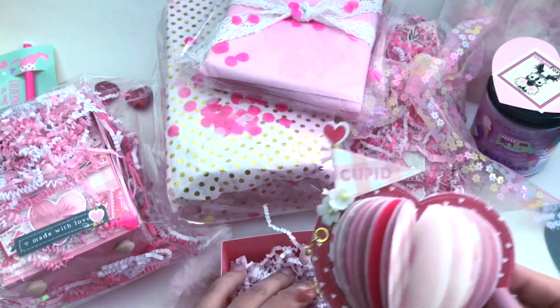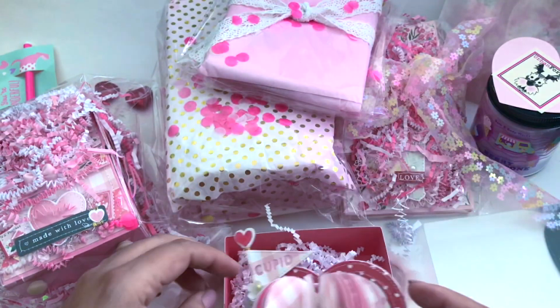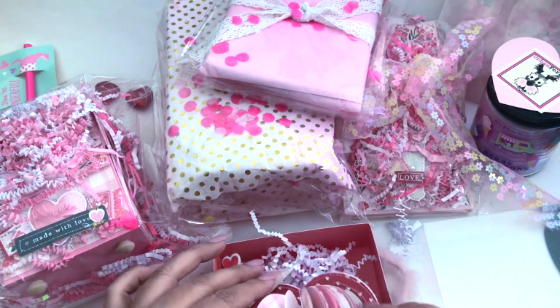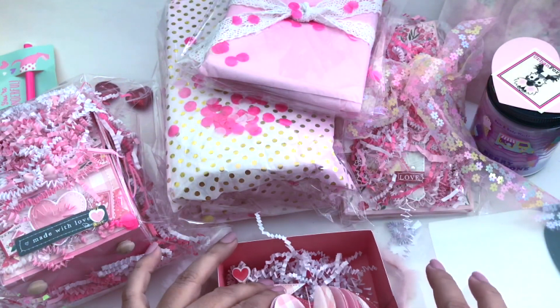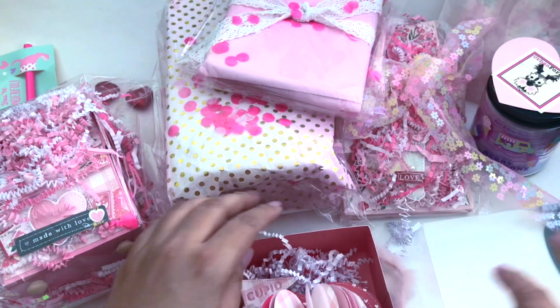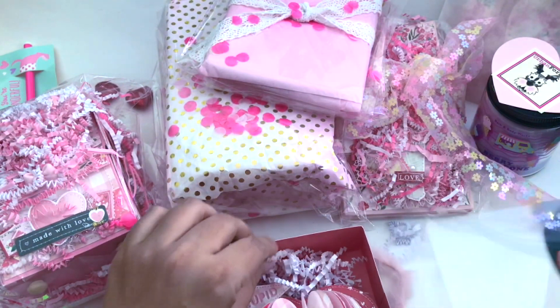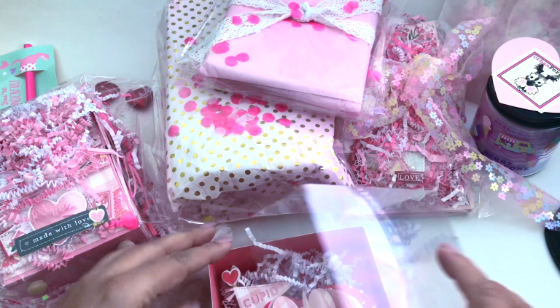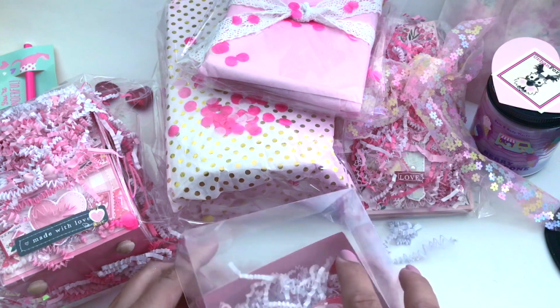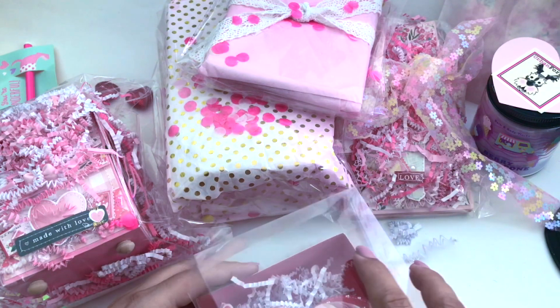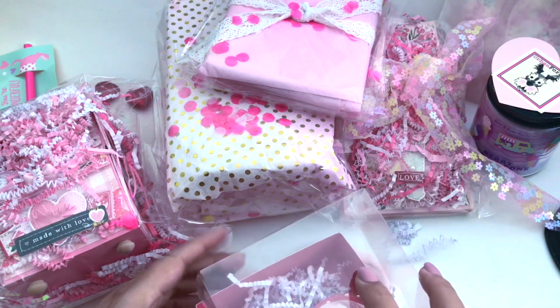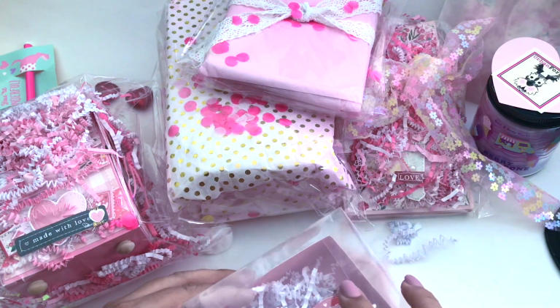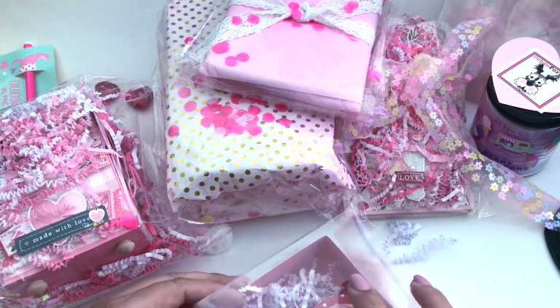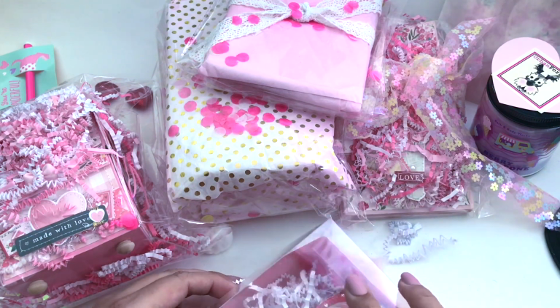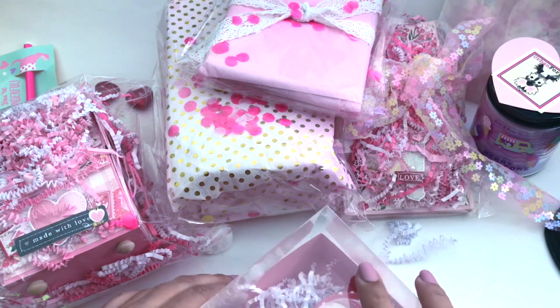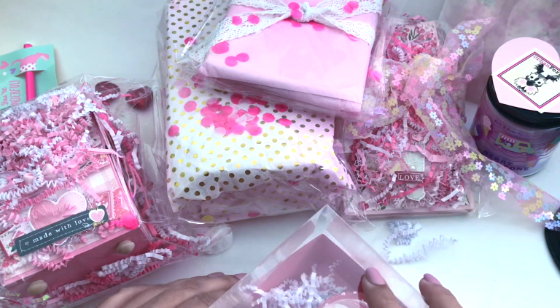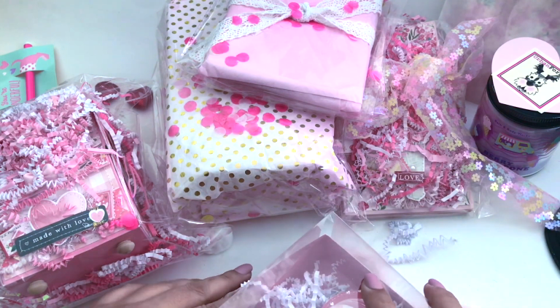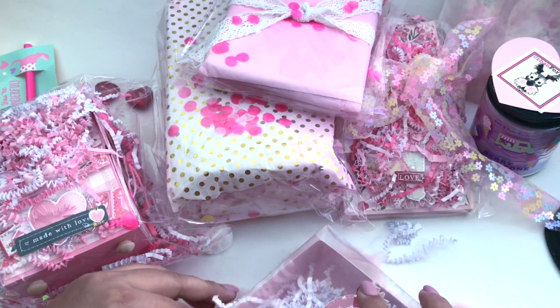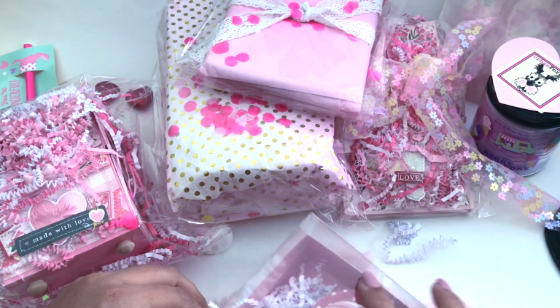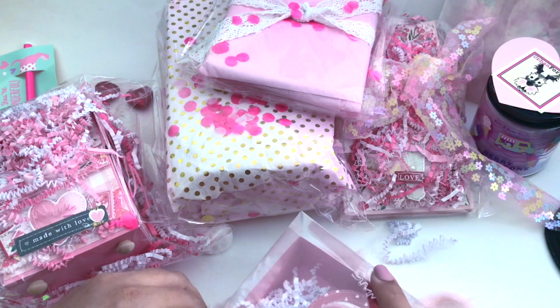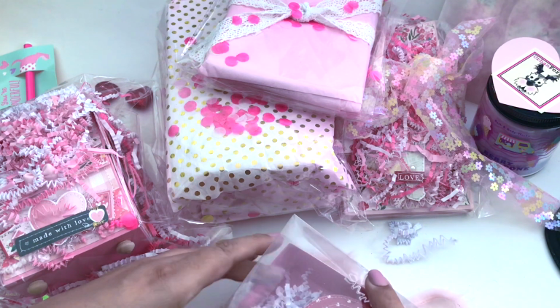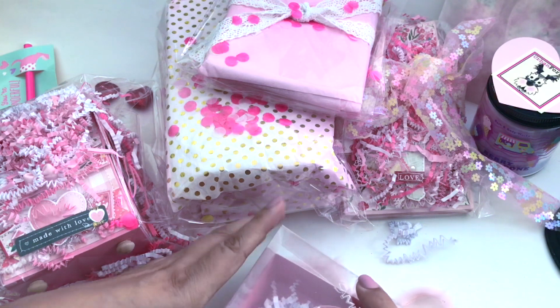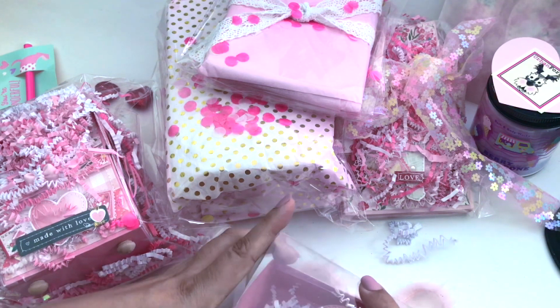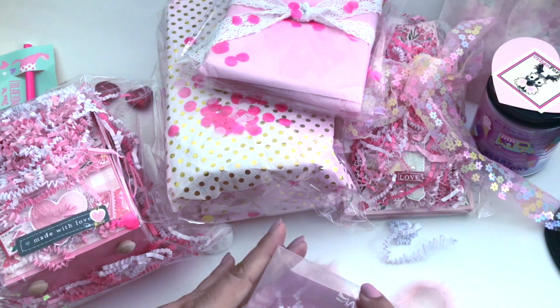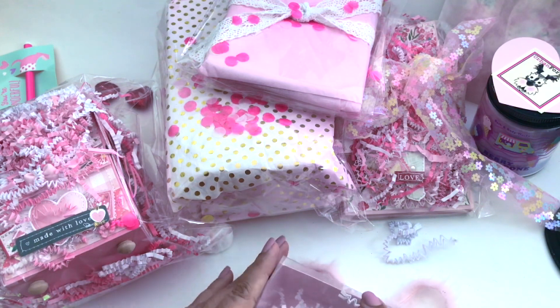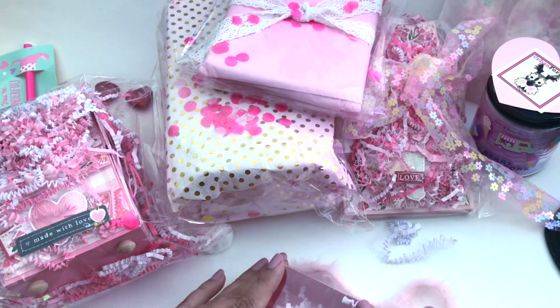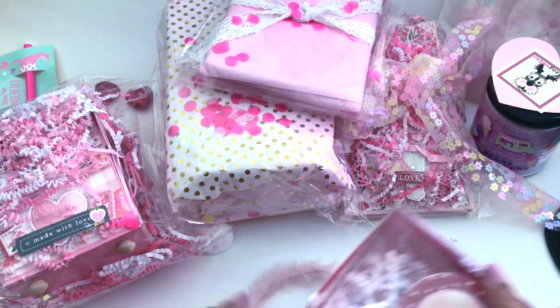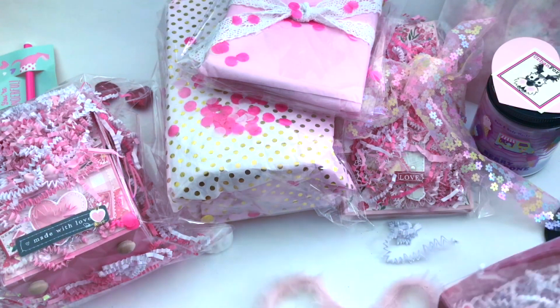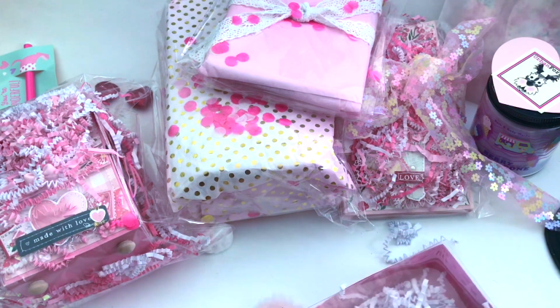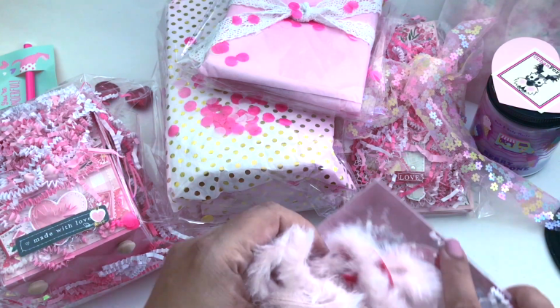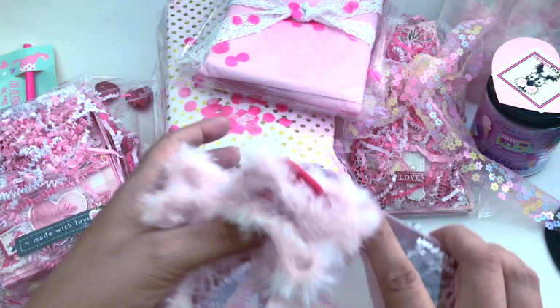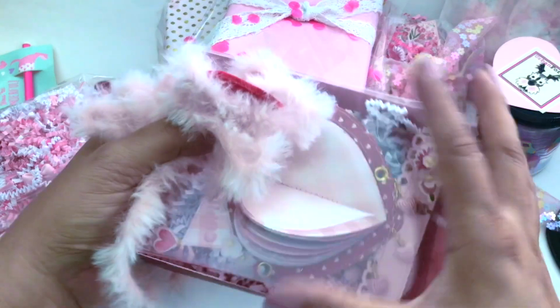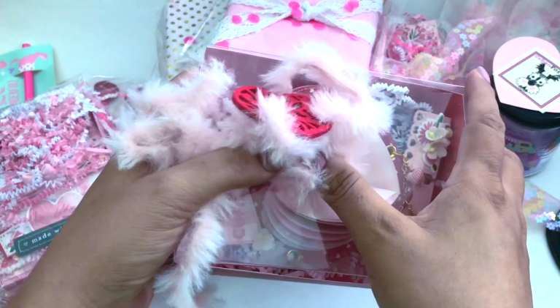Thank you so much for this. I just love how she put it in this box, and I love how you made this — we need a tutorial on this, it's so cute. I just love this ribbon.